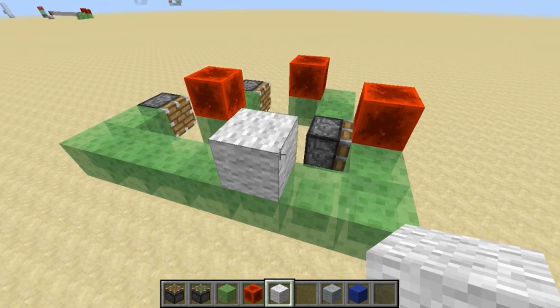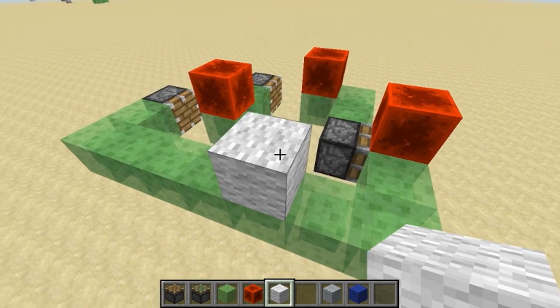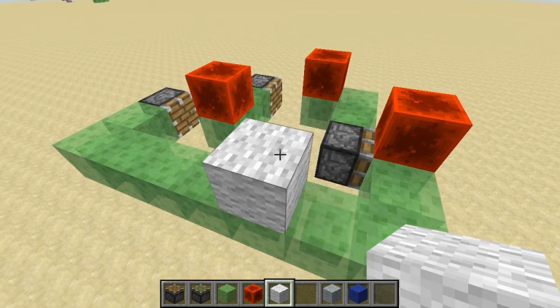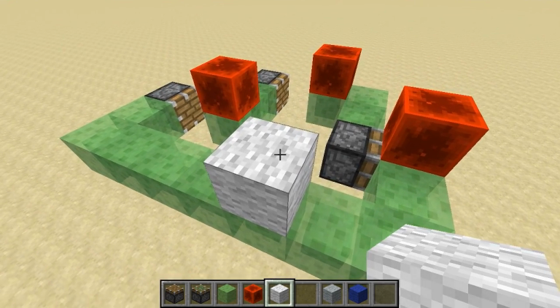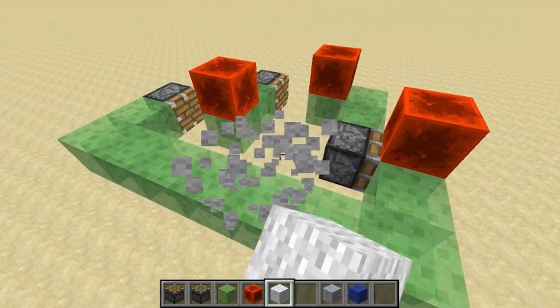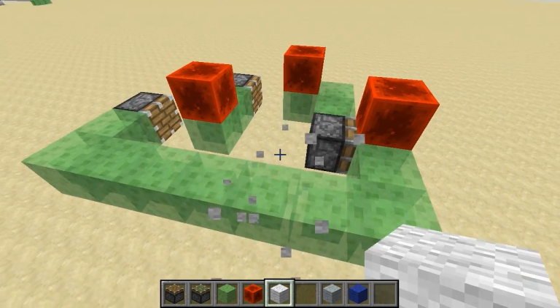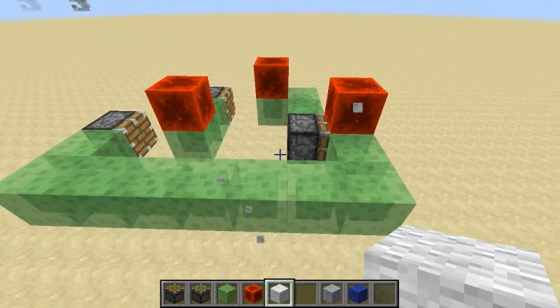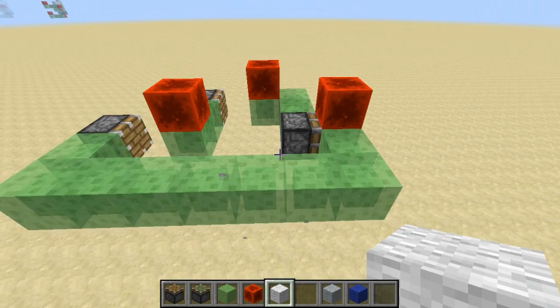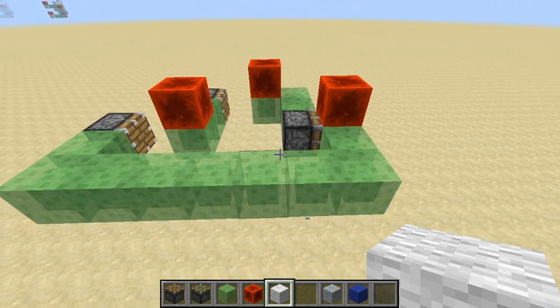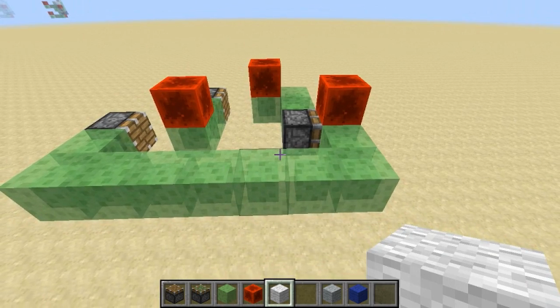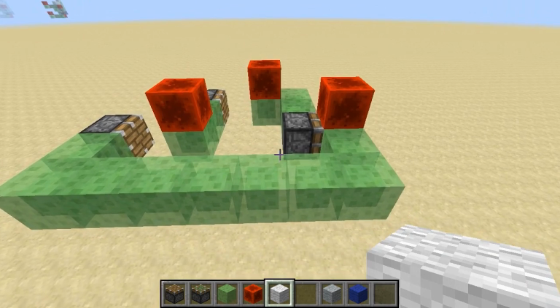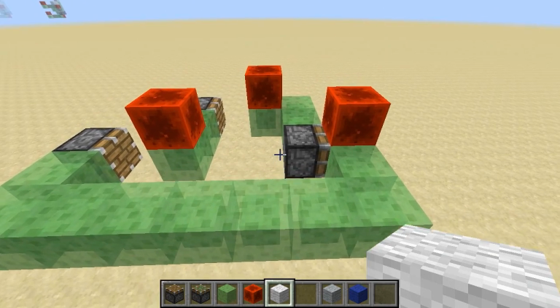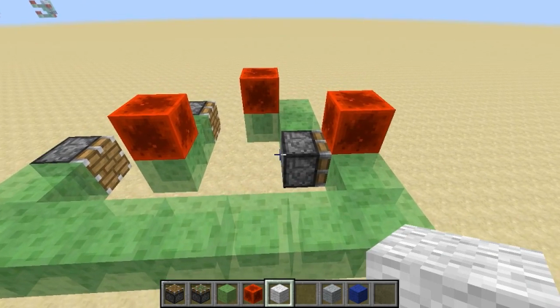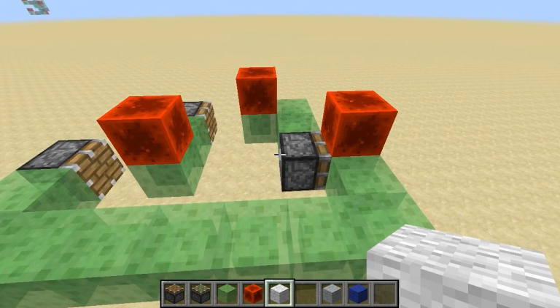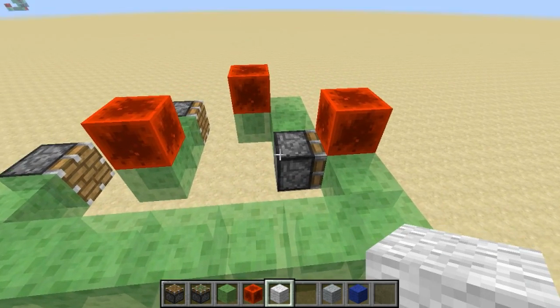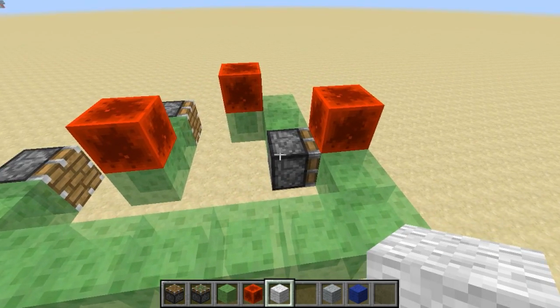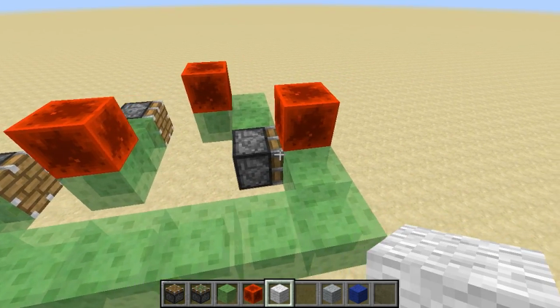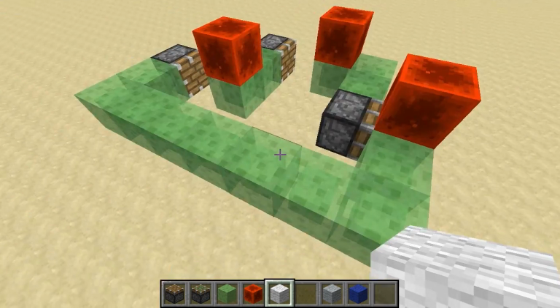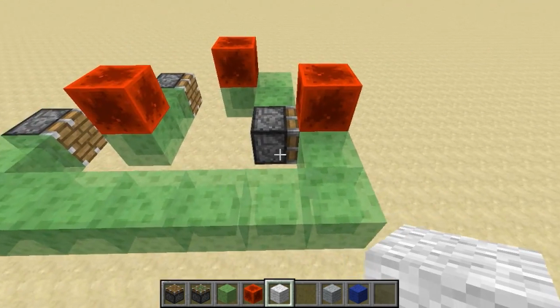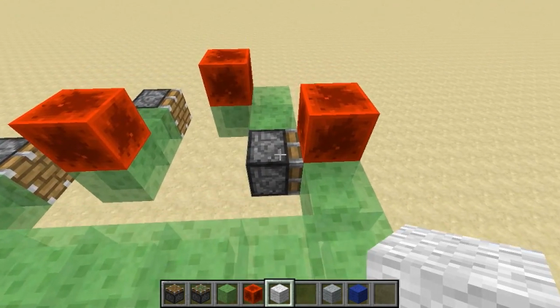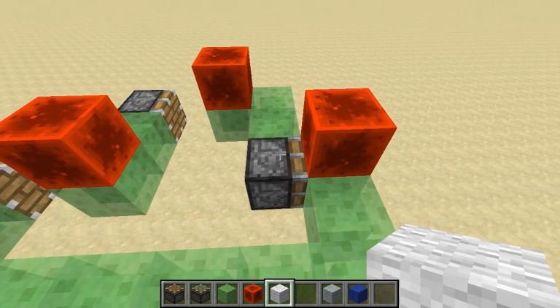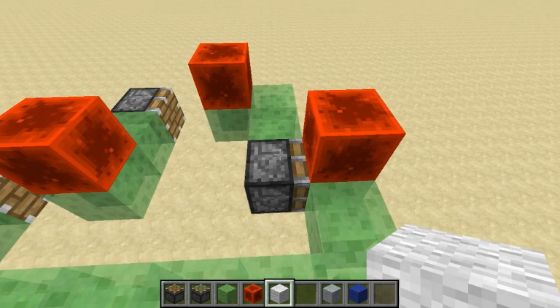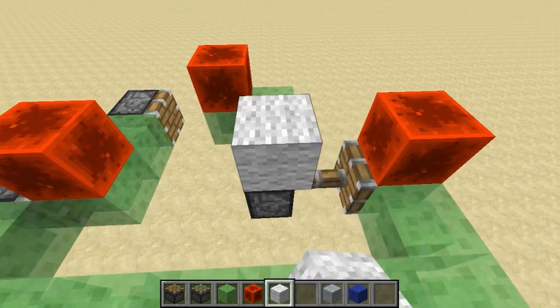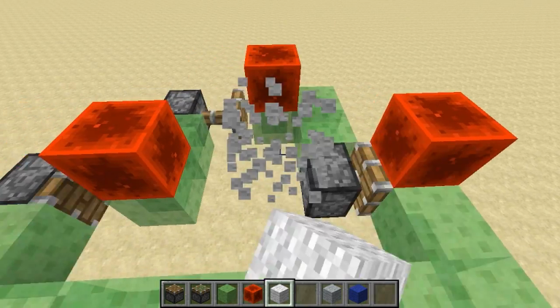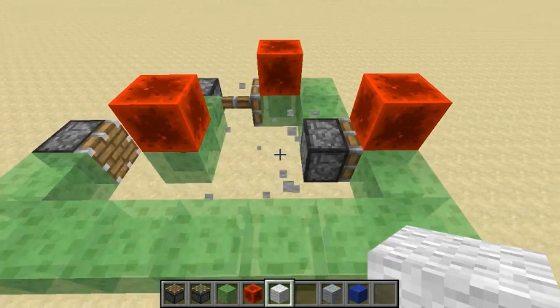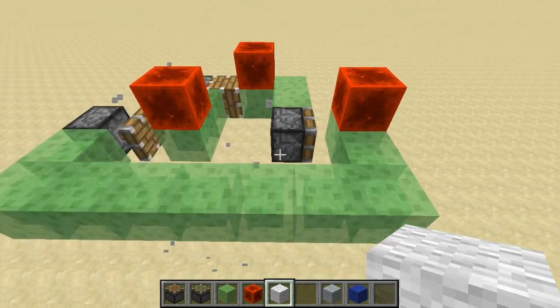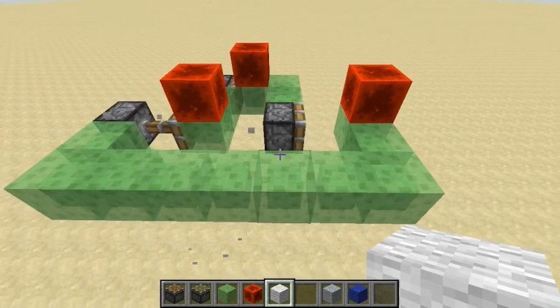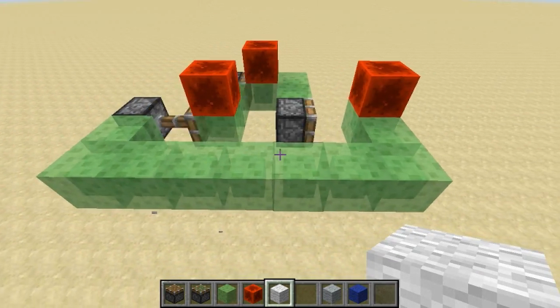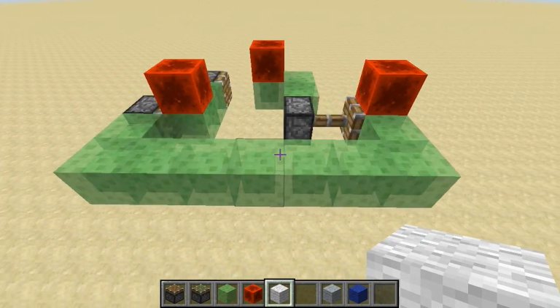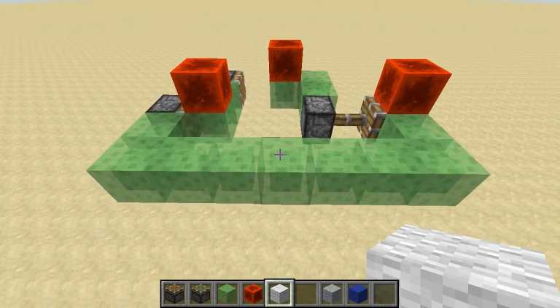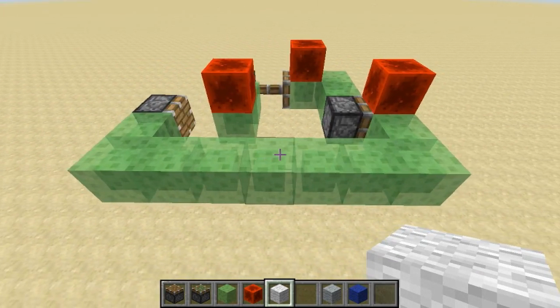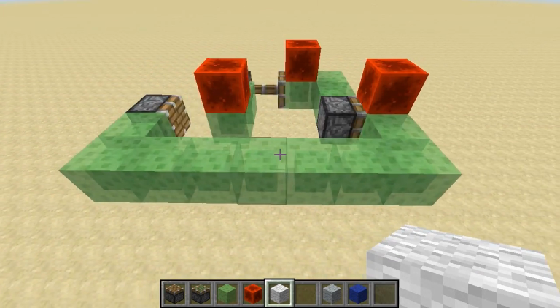By adding additional weight — more than 12 blocks — the pistons are no longer strong enough to push, and as a result the mechanism stops. I've overweighted the system. In contrast, when I remove a block that makes the system too heavy to push, I call that underweighting. I can underweight the system to bring it back below the limit so that our machine can move forward once again.